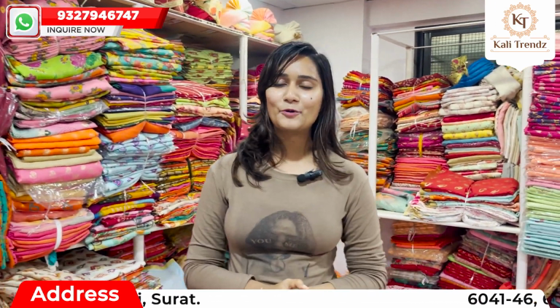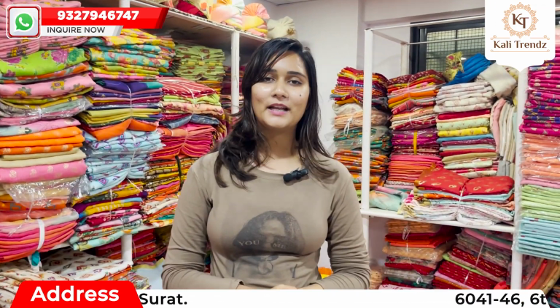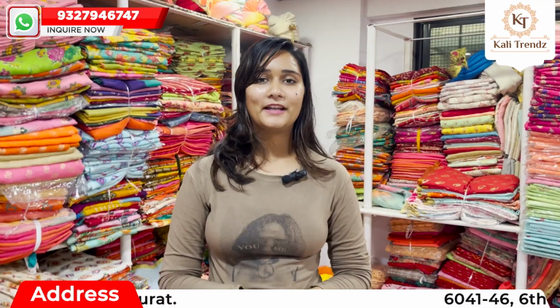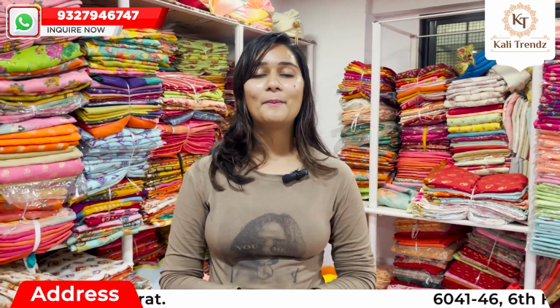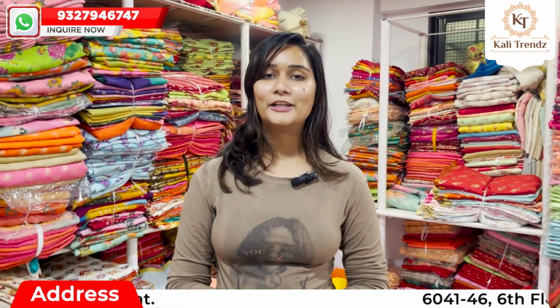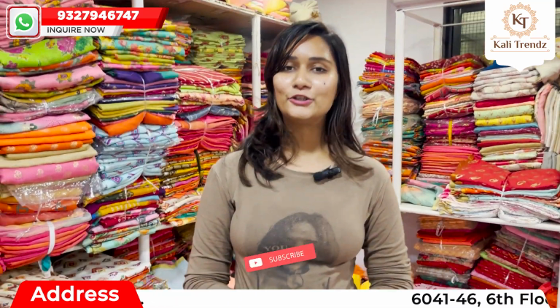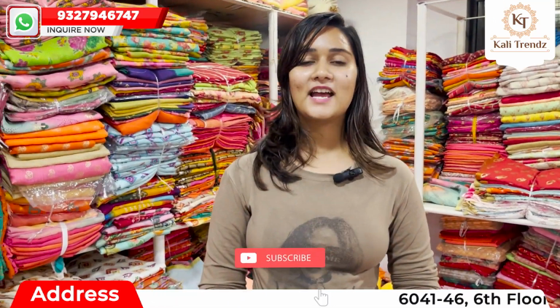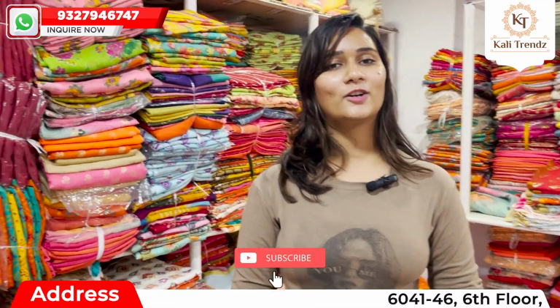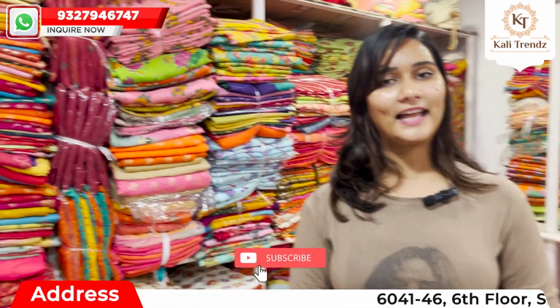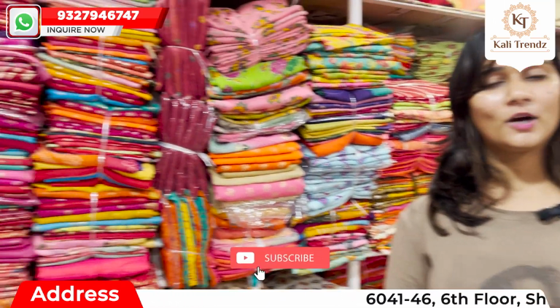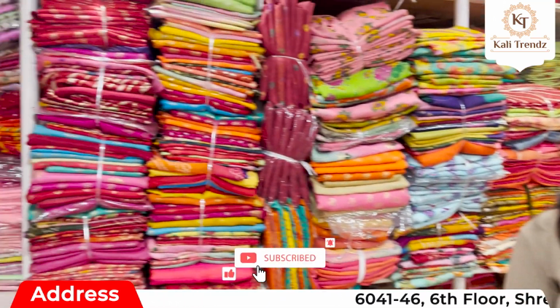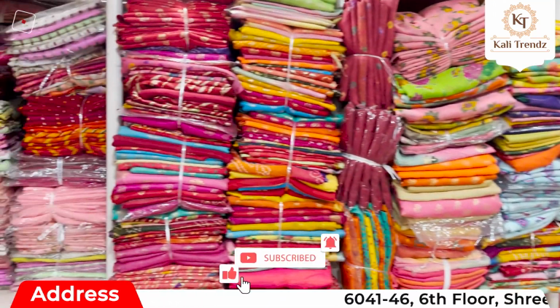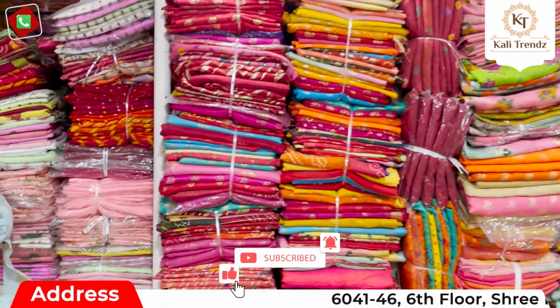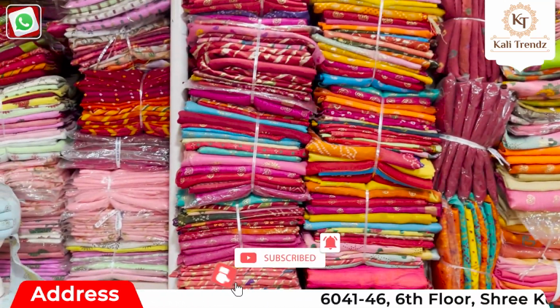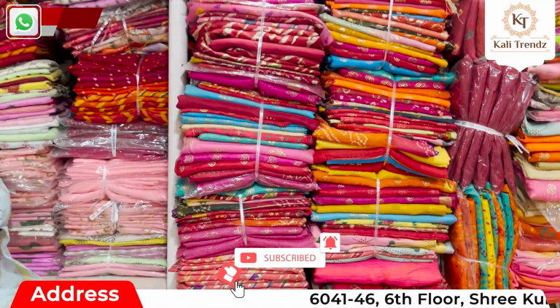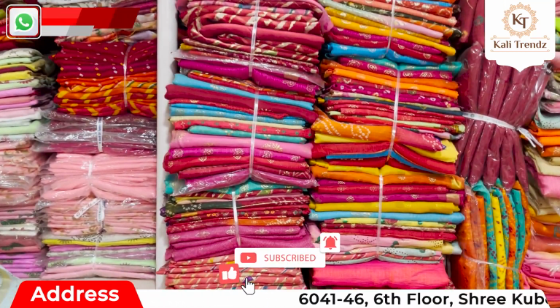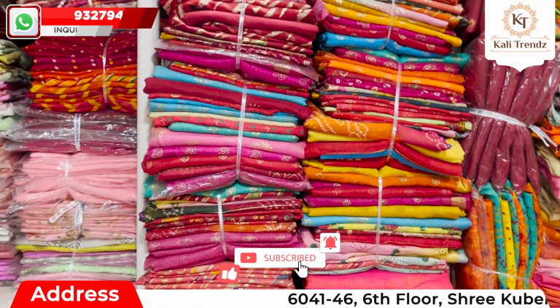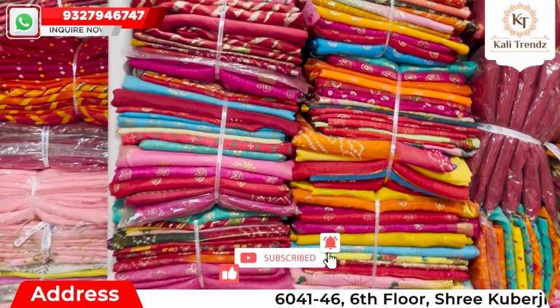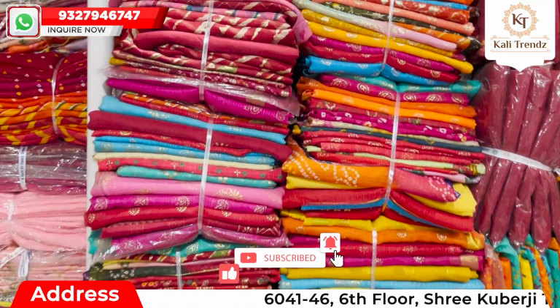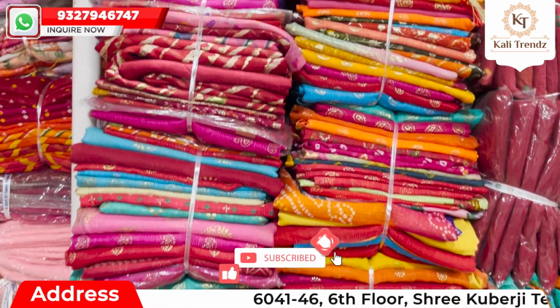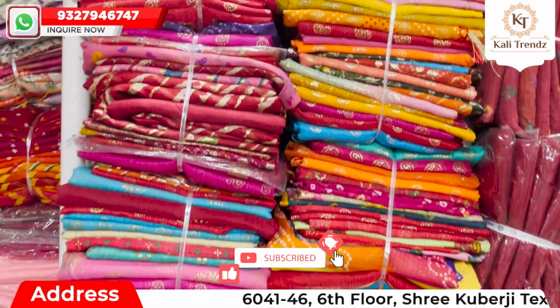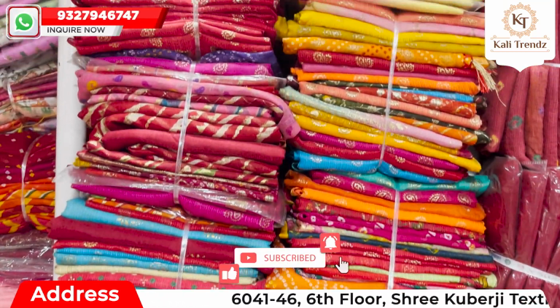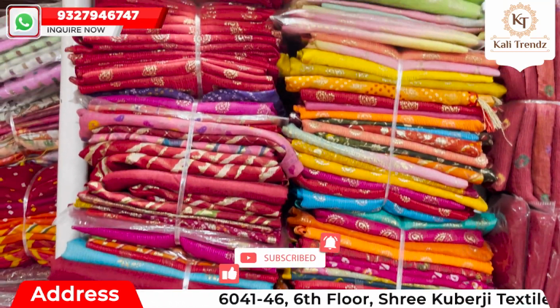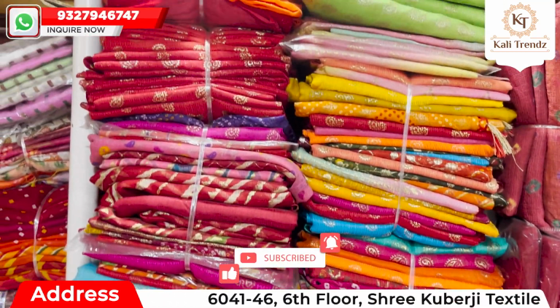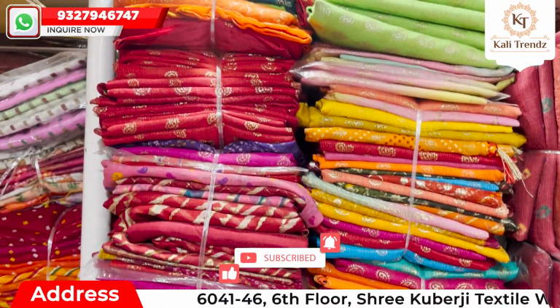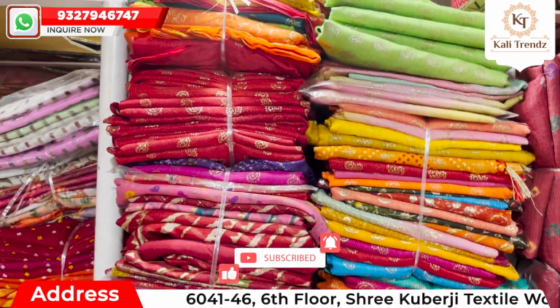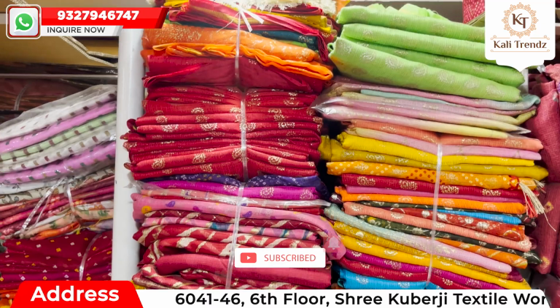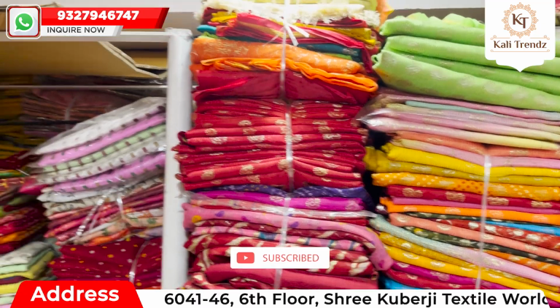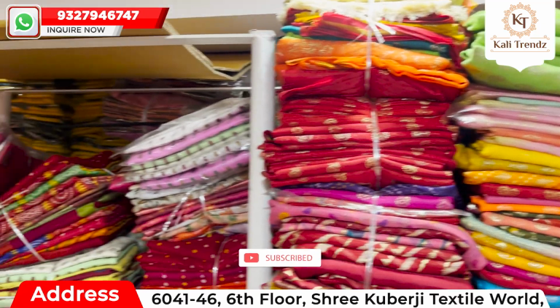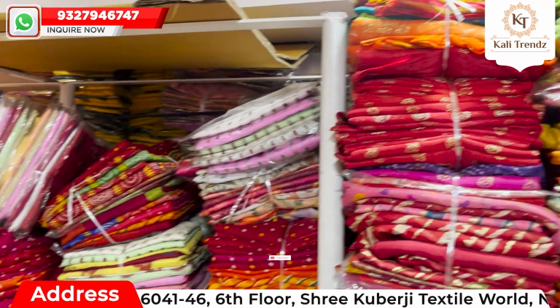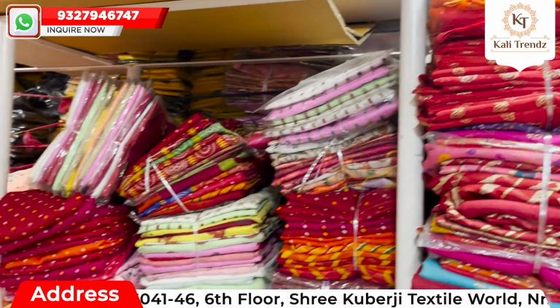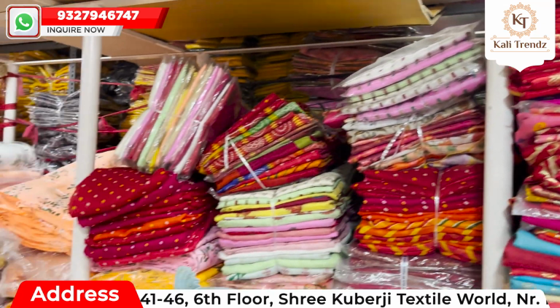But before that, please like, comment, share and subscribe to our YouTube channel, and press the bell icon so that you will get notifications of the video.